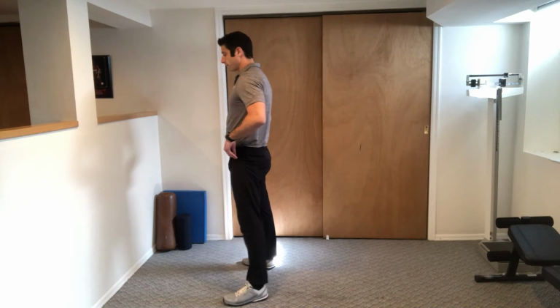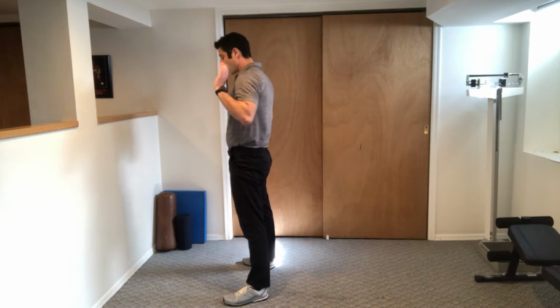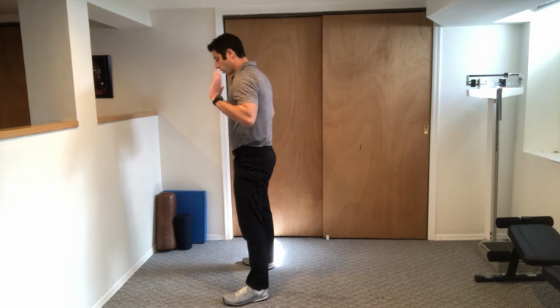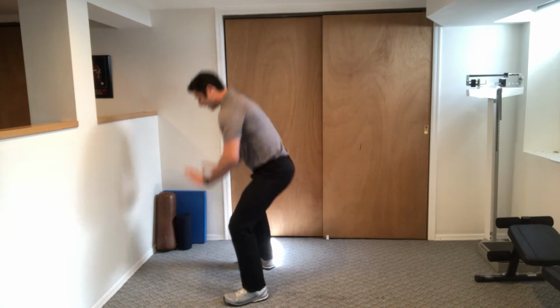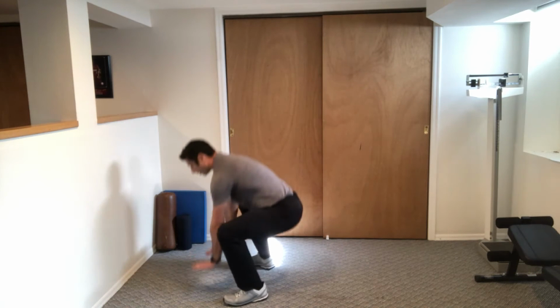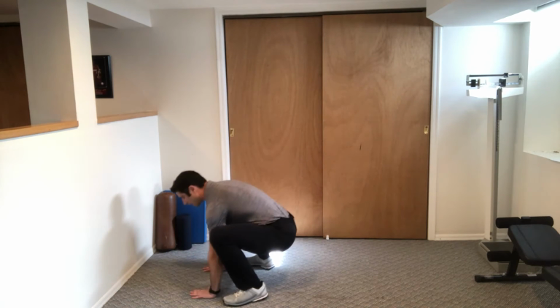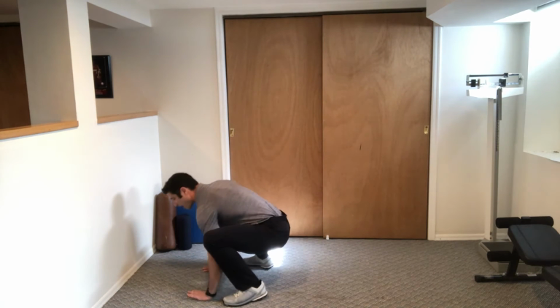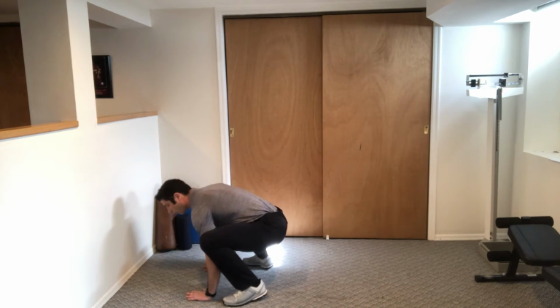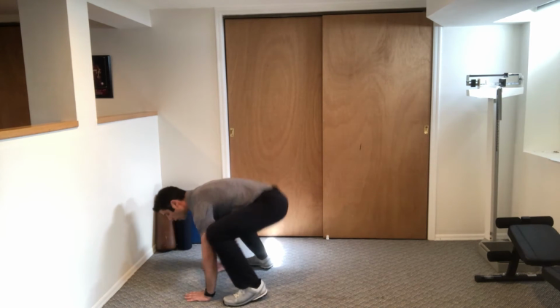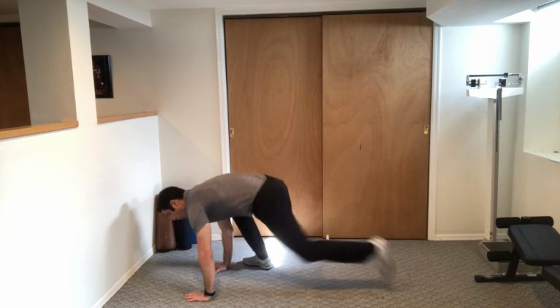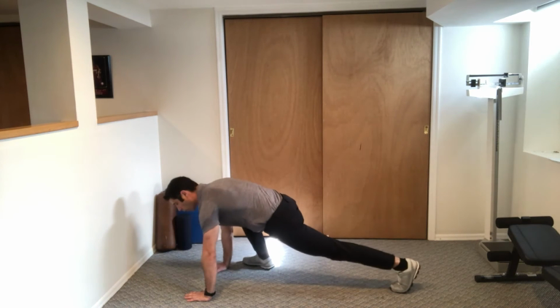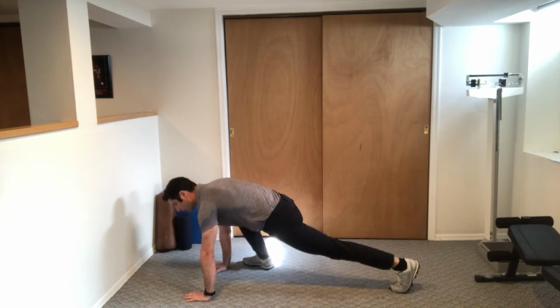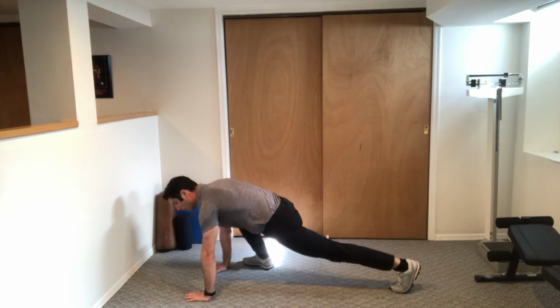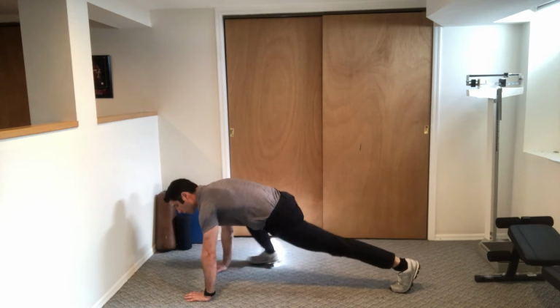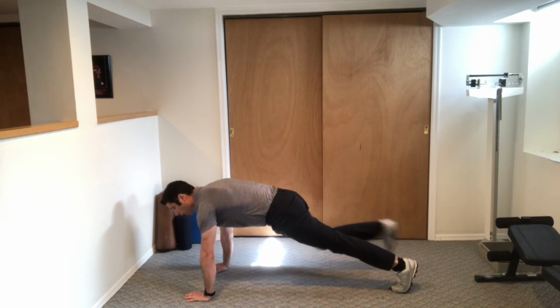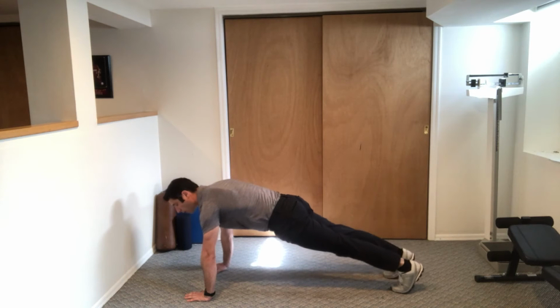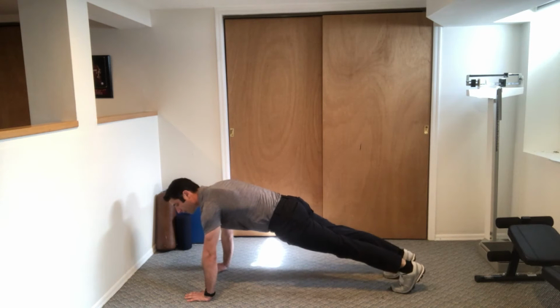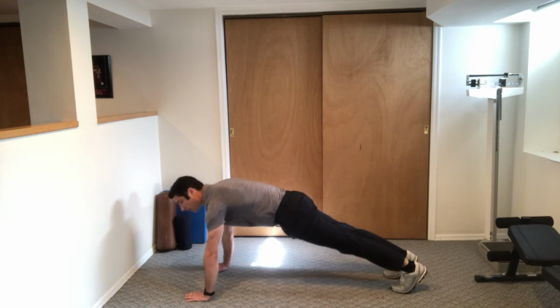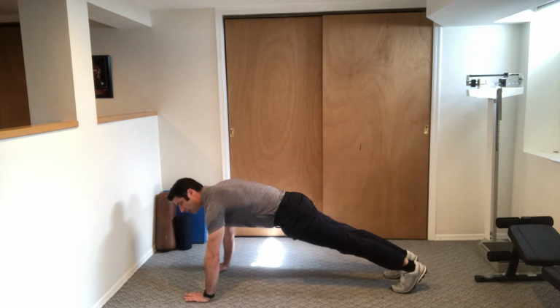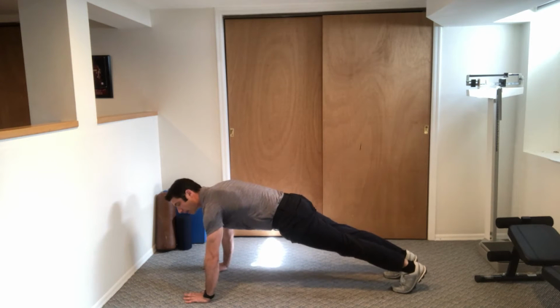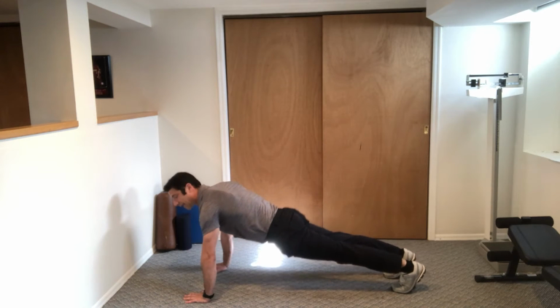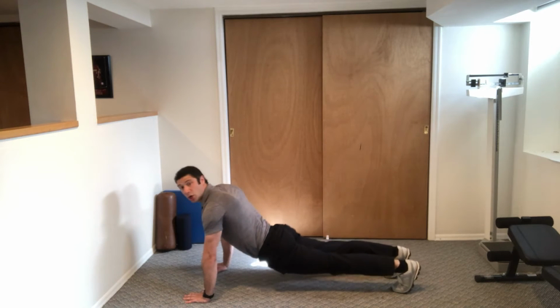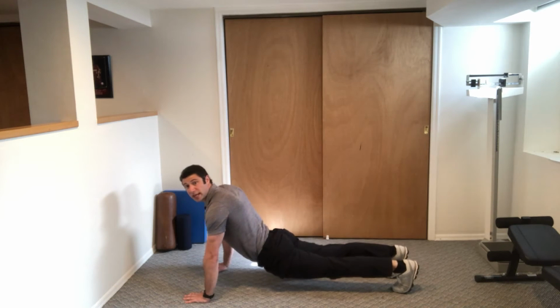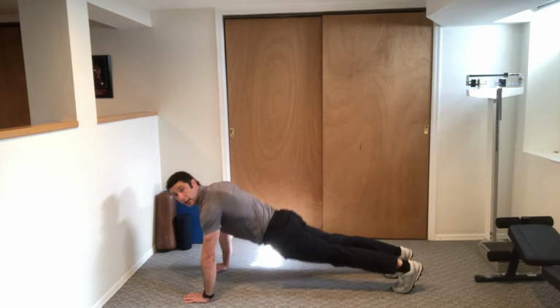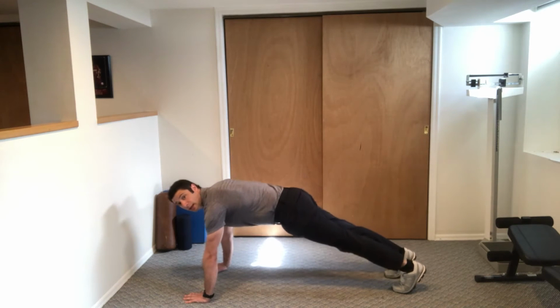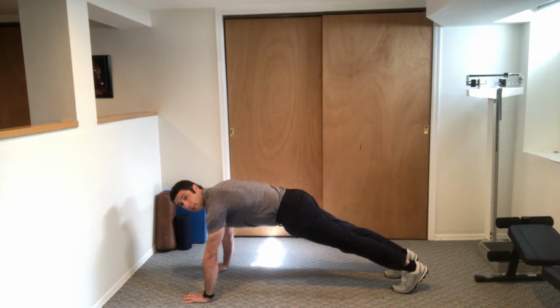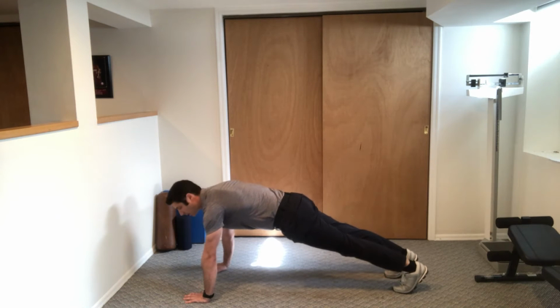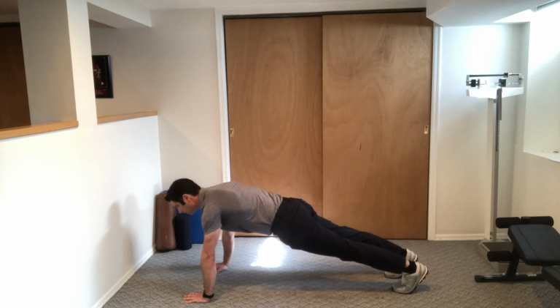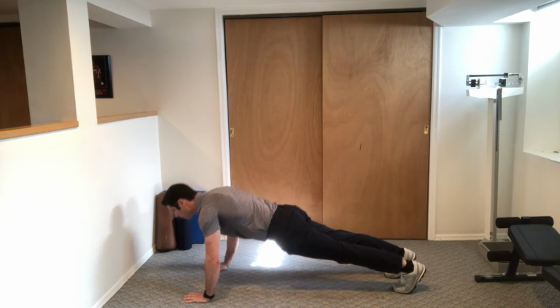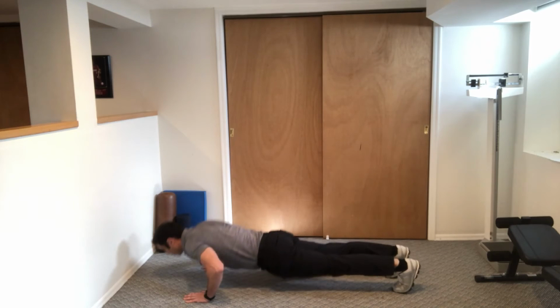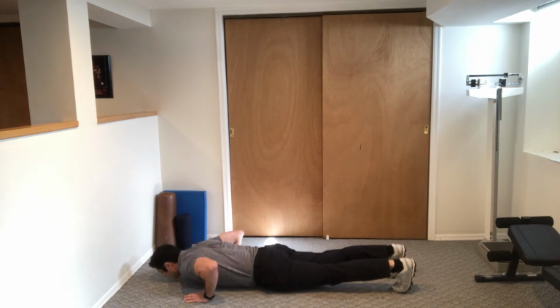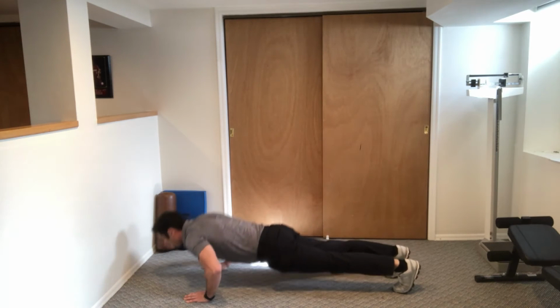So we're coming down, hands flat on the floor. Walk one foot out, walk the other foot out. Keep your belly tight, no sagging. Keep your belly tight. We're doing a push-up.